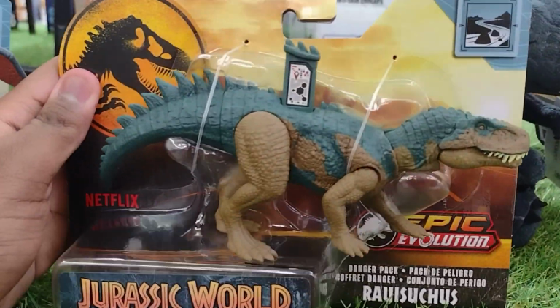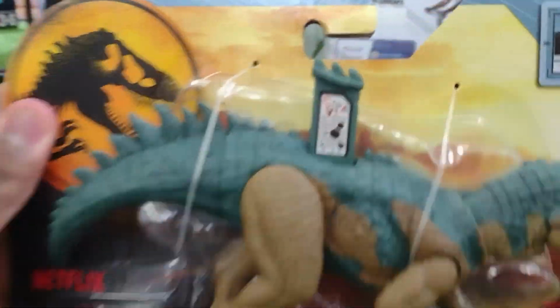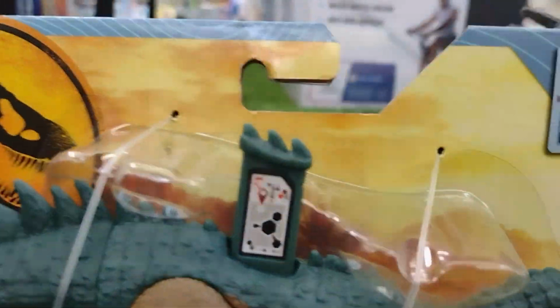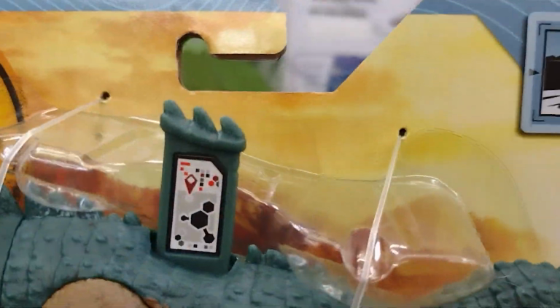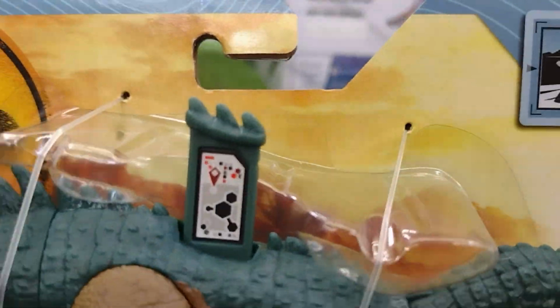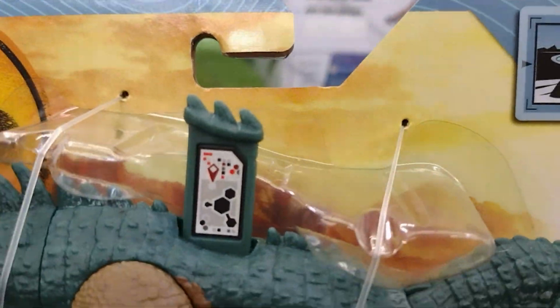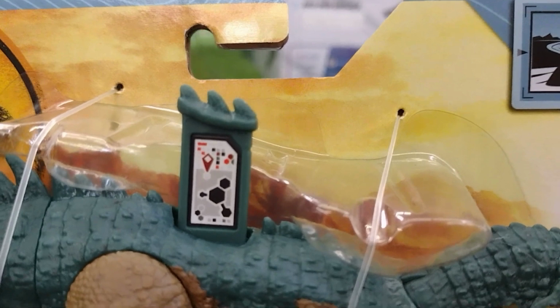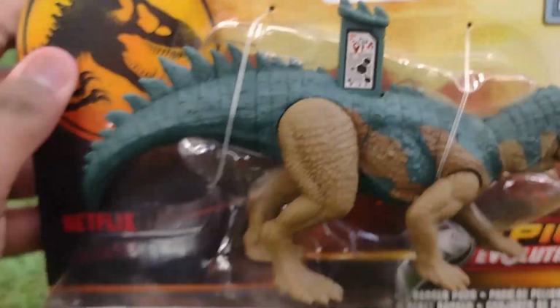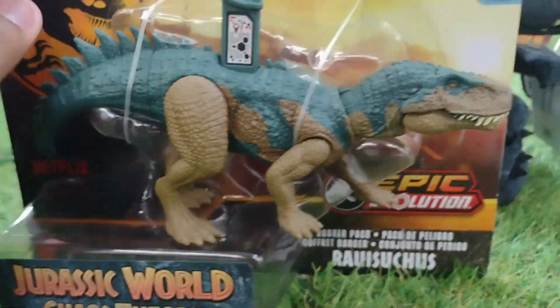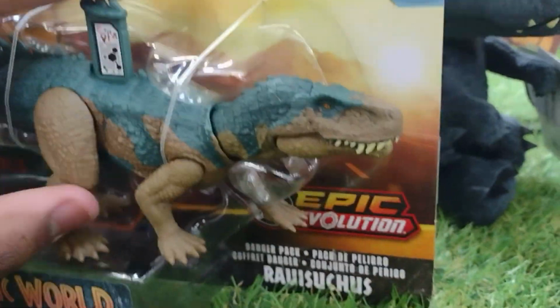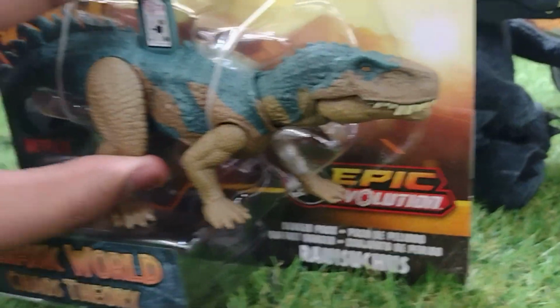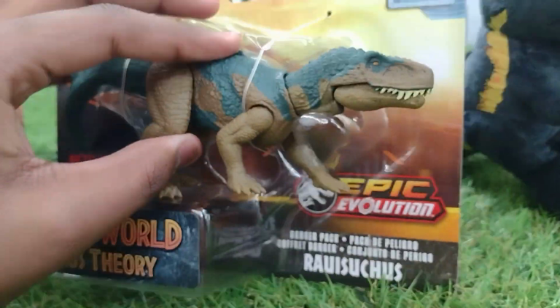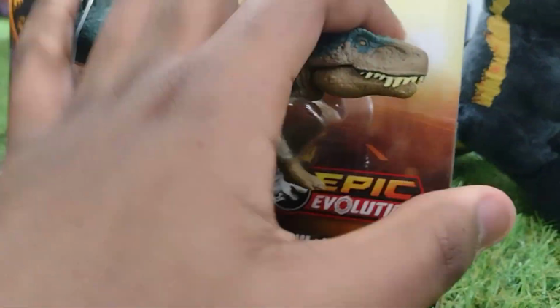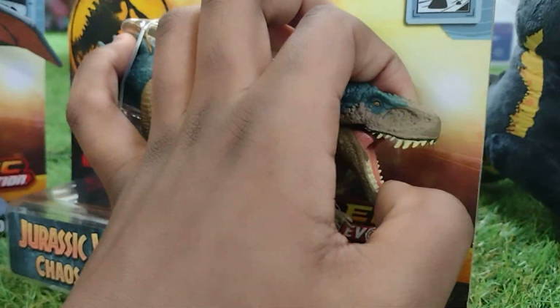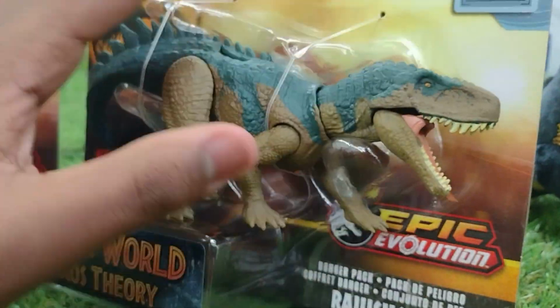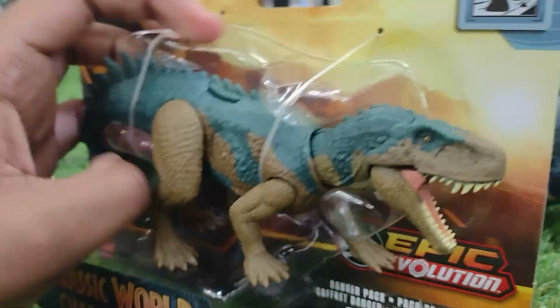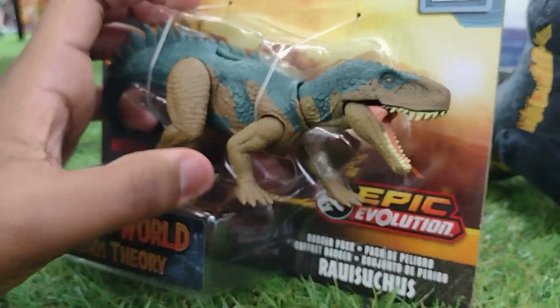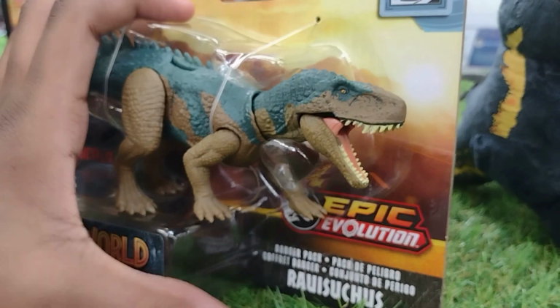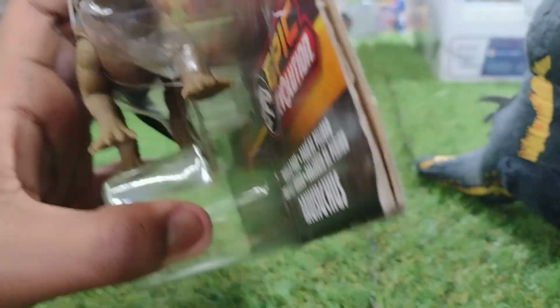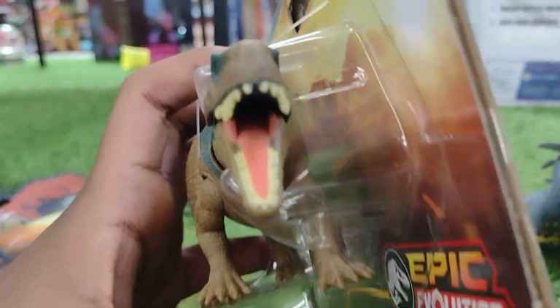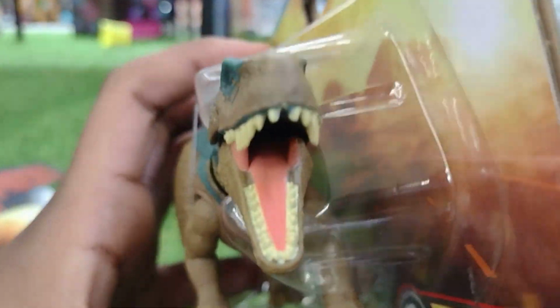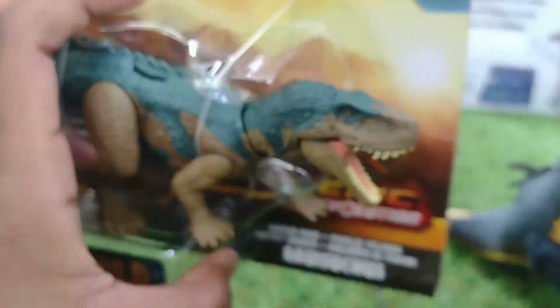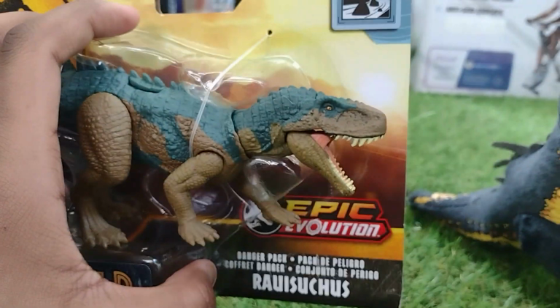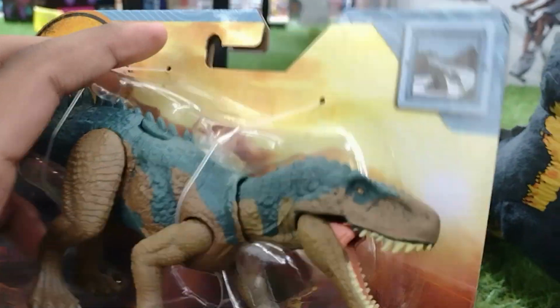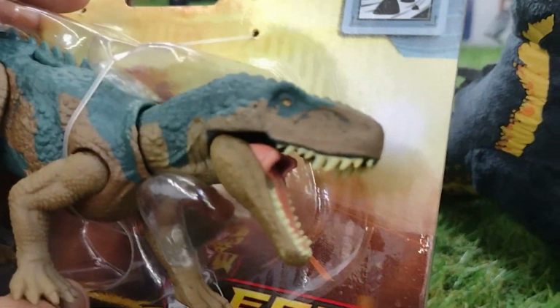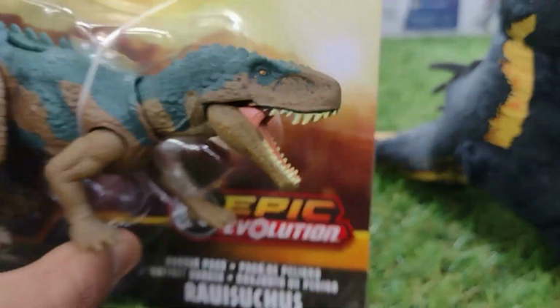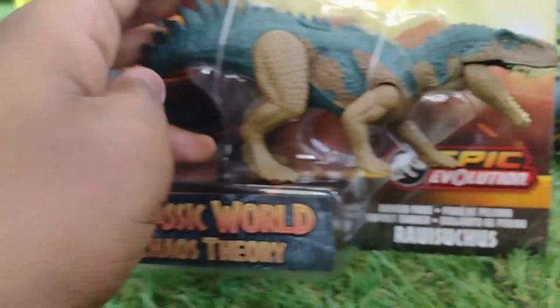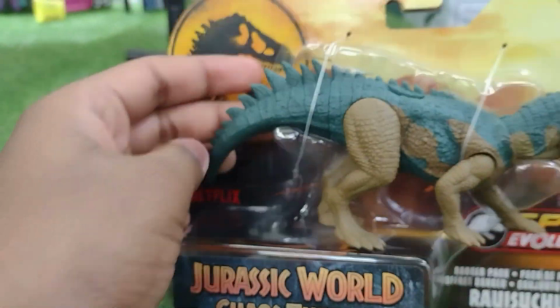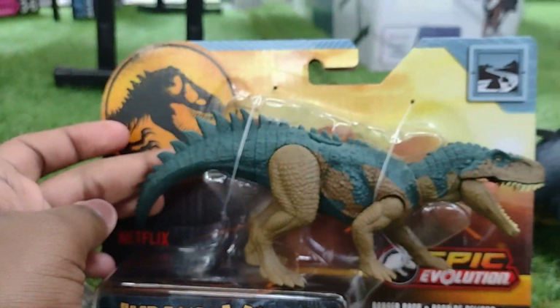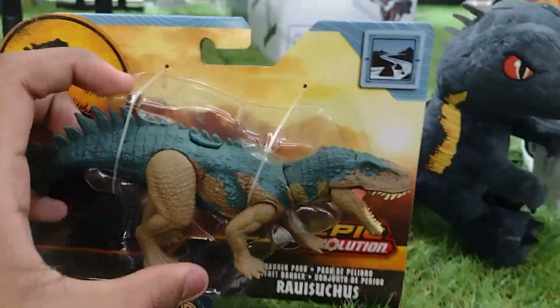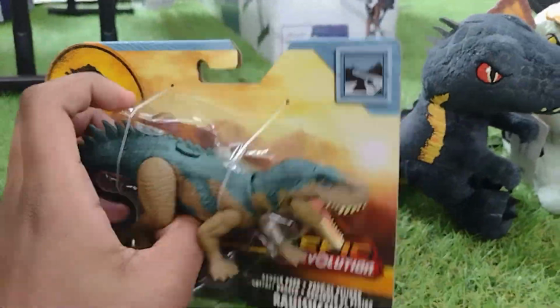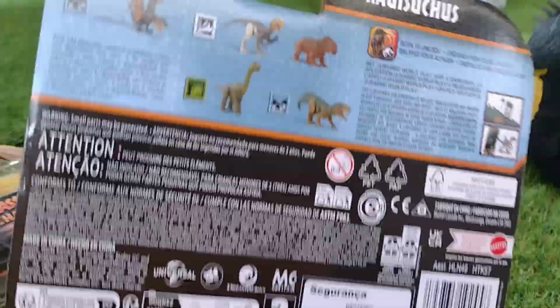And then the Rojasukas — here's the scan code for this figure because I can actually get this one up. Gotta get this guy at some point. It's nice that they actually released the Rojasukas and it came out well. Teeth look nice, general paint job looks great.